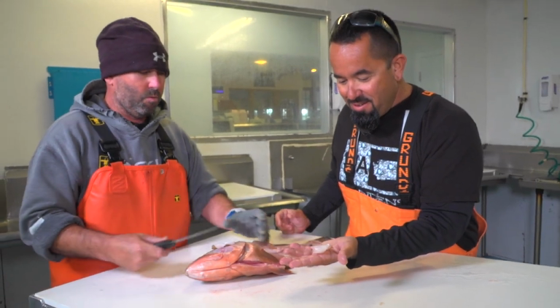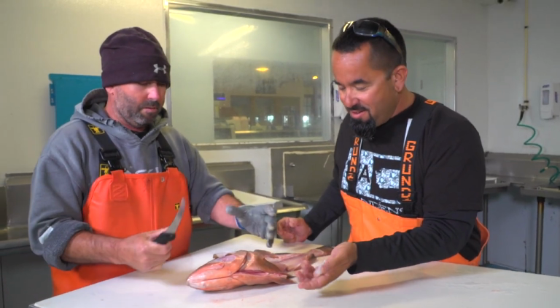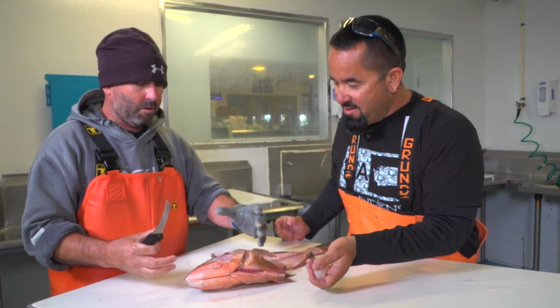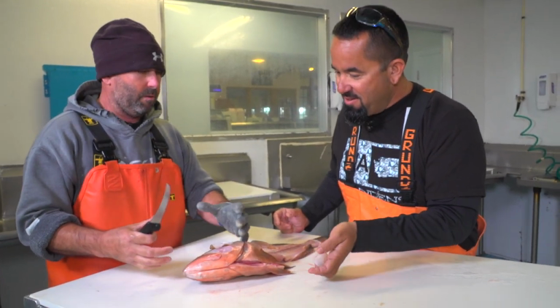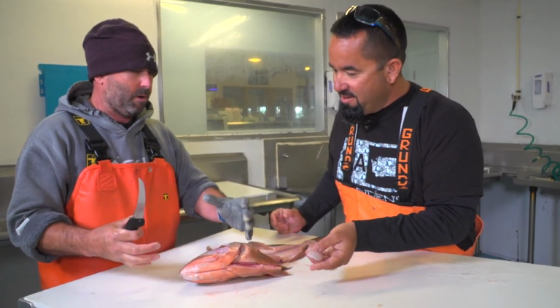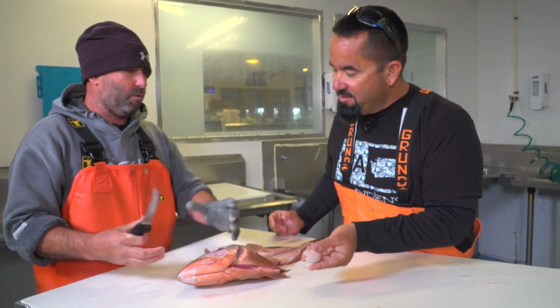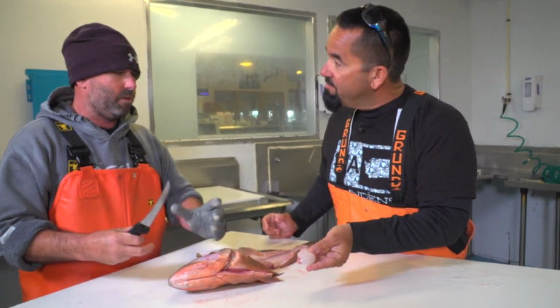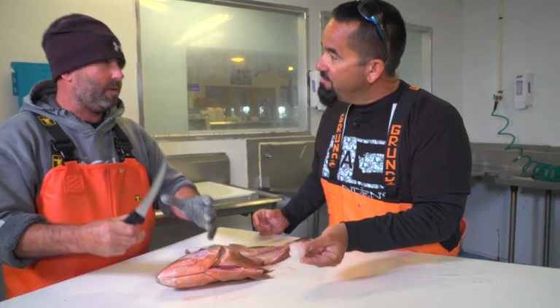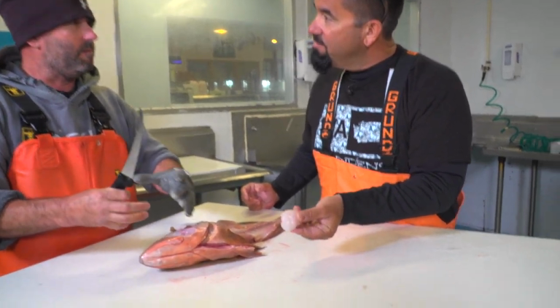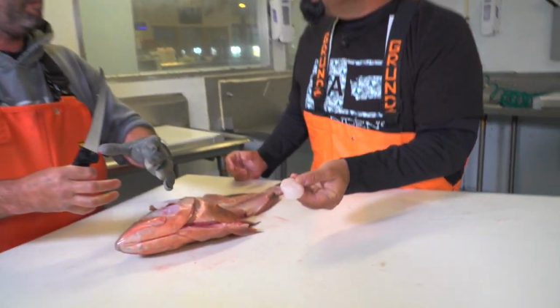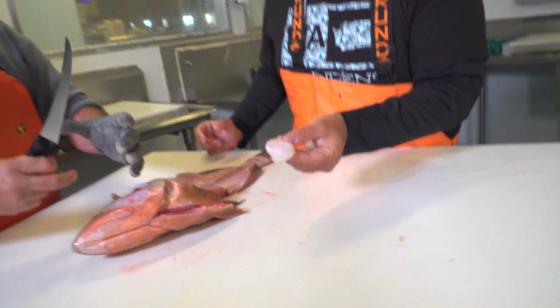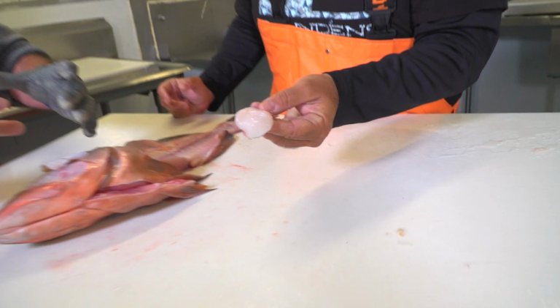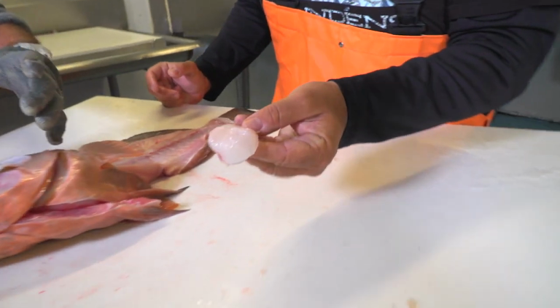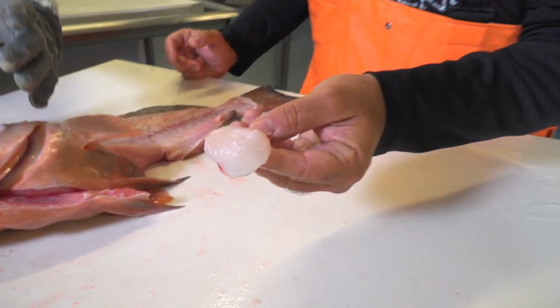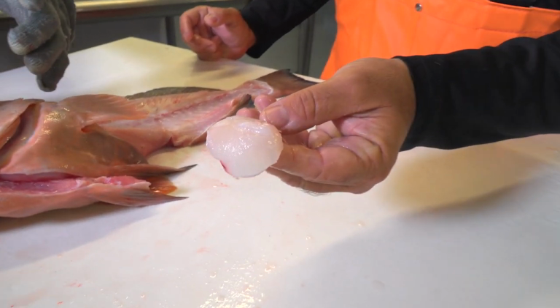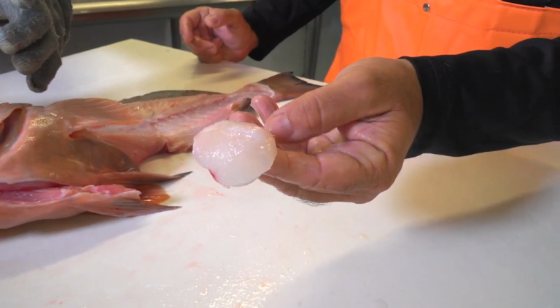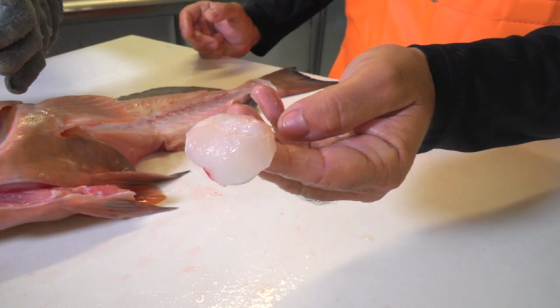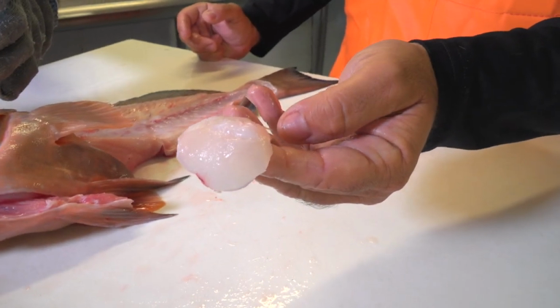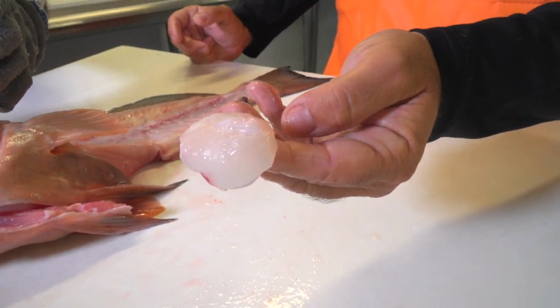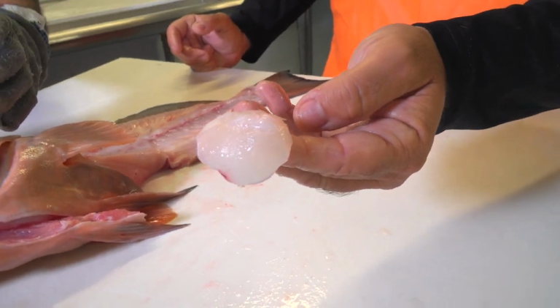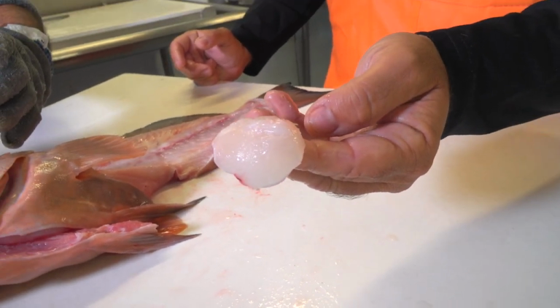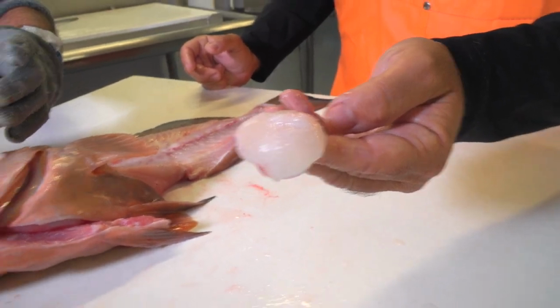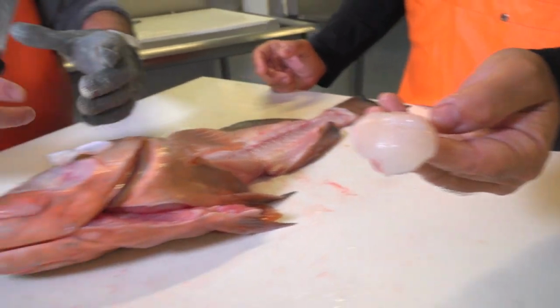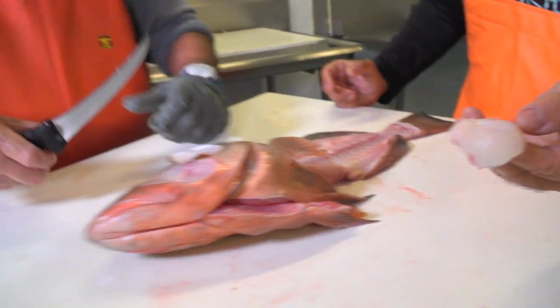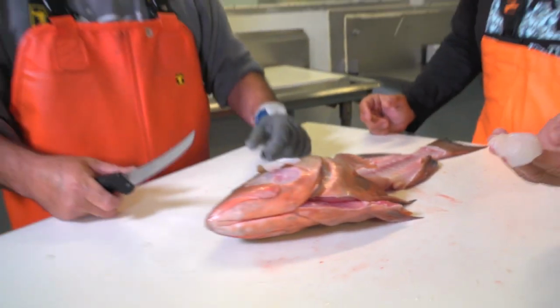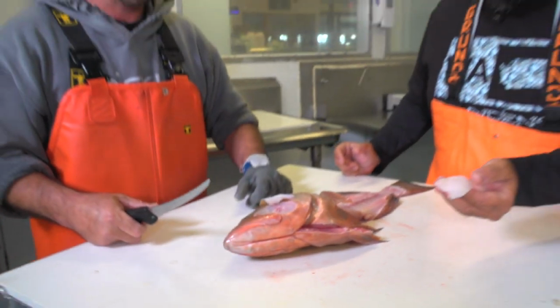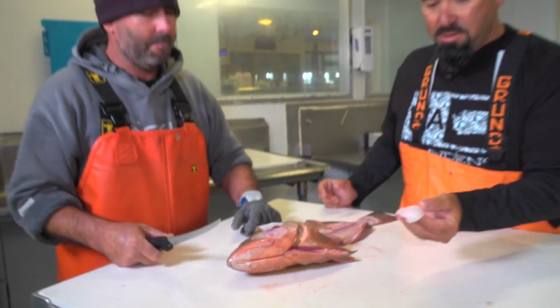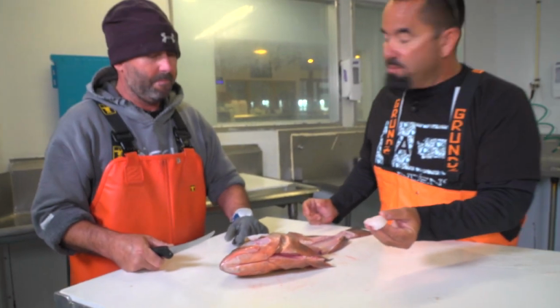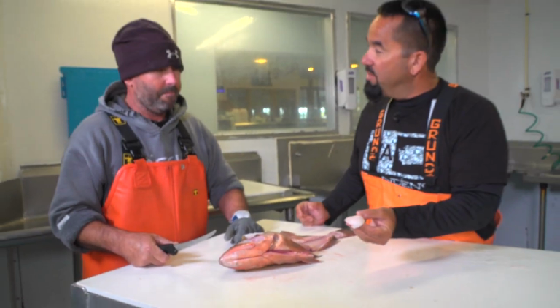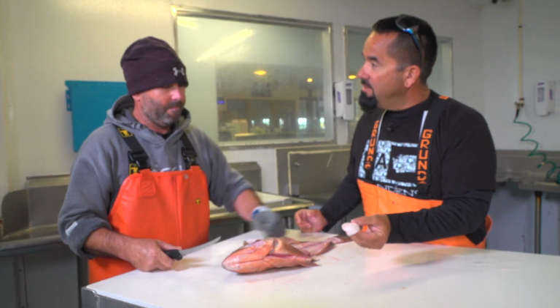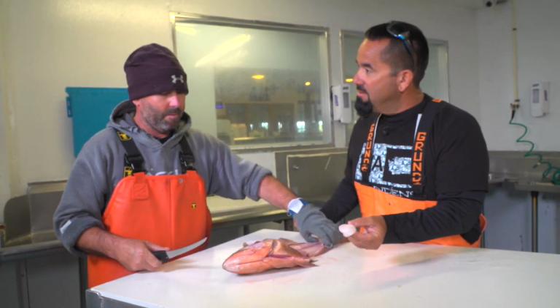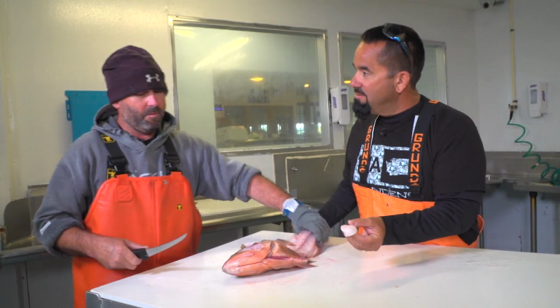And of course on the bigger groupers you're going to get cheeks this big. They're huge. Can we do it again? Absolutely.